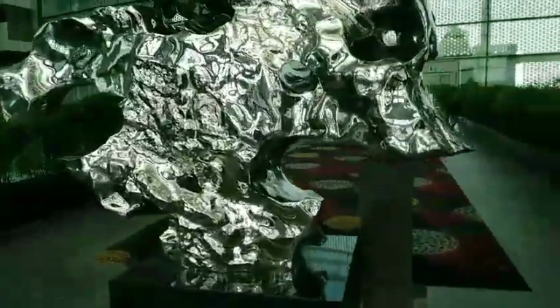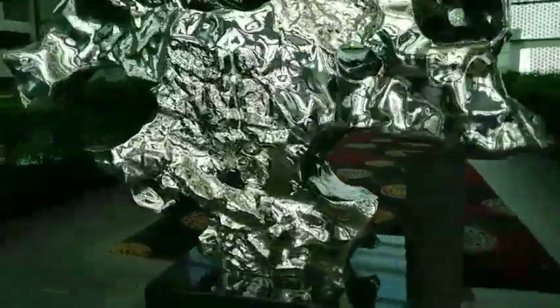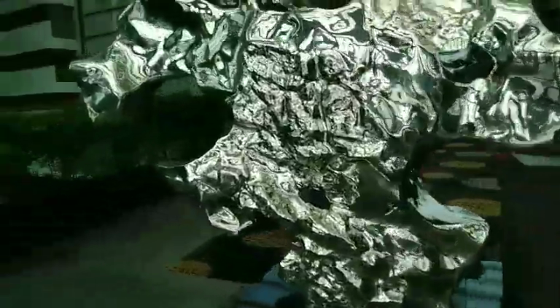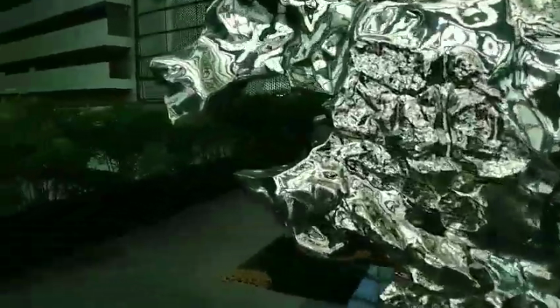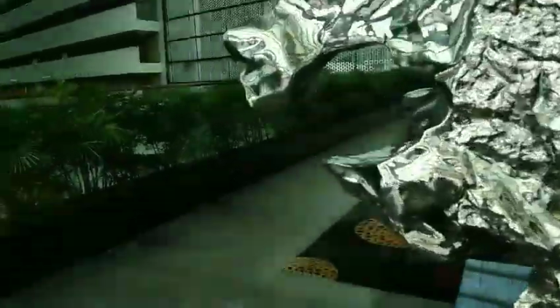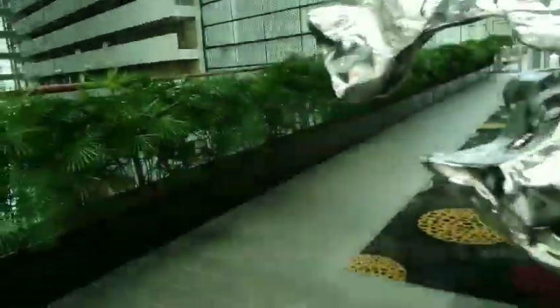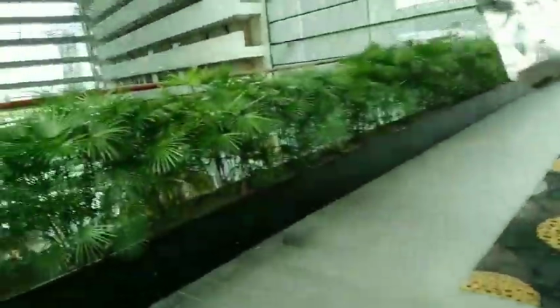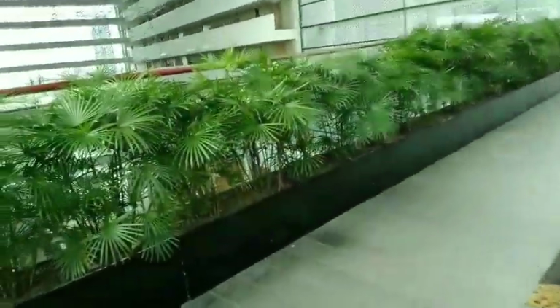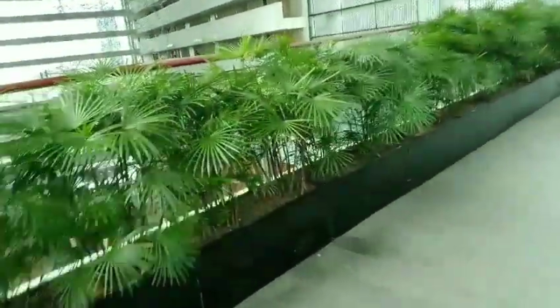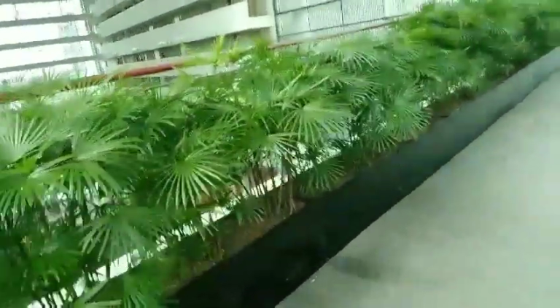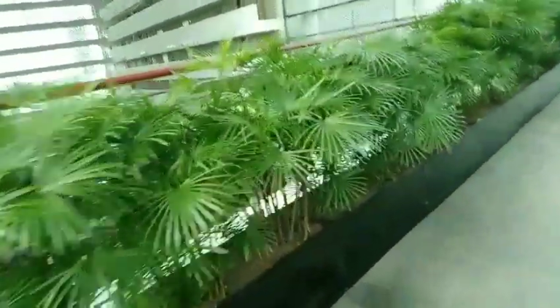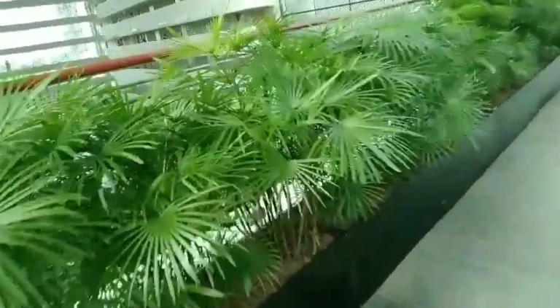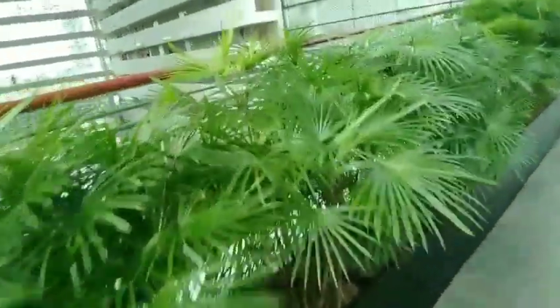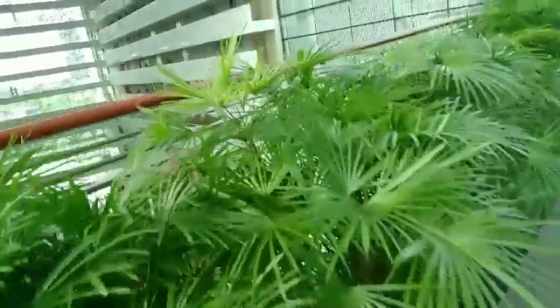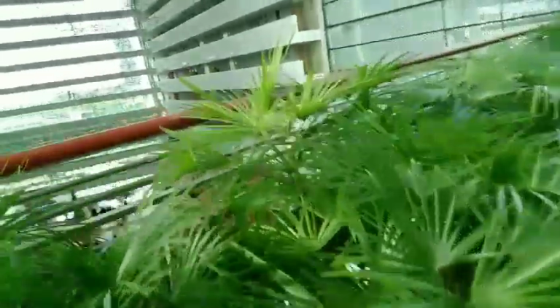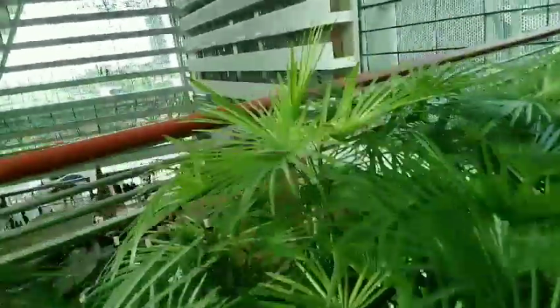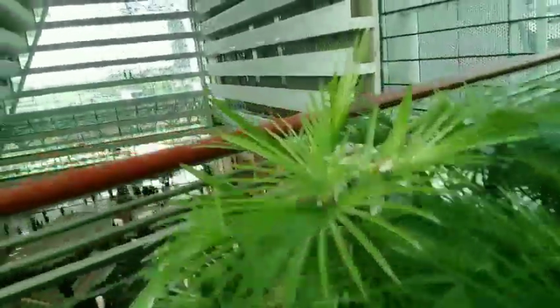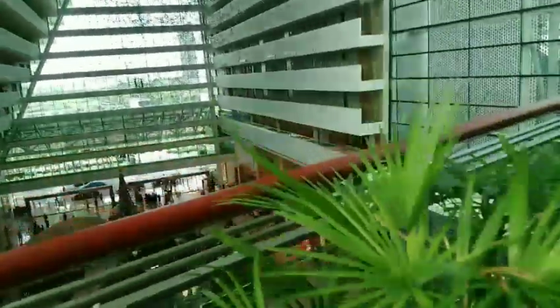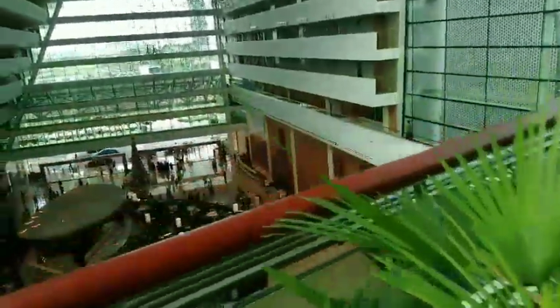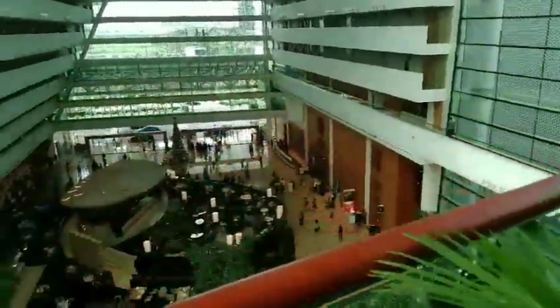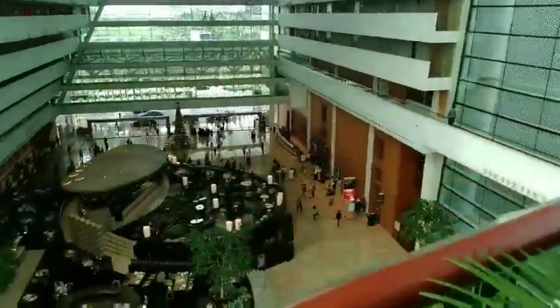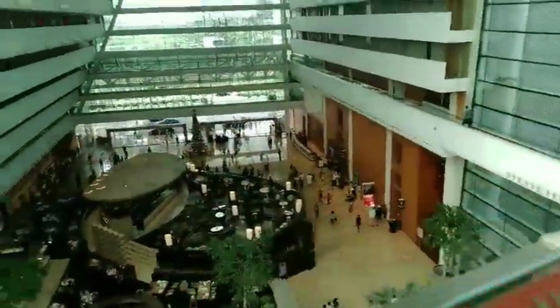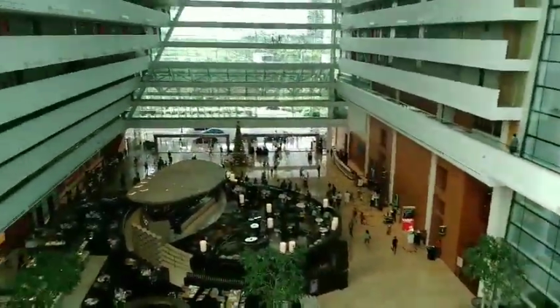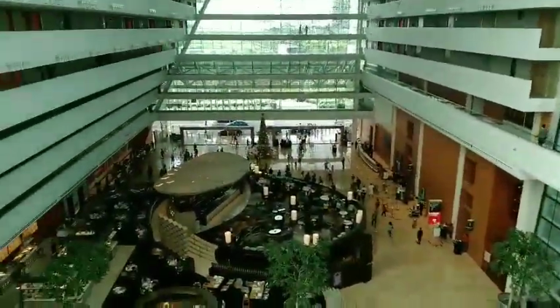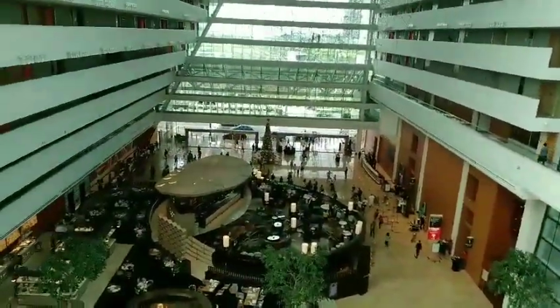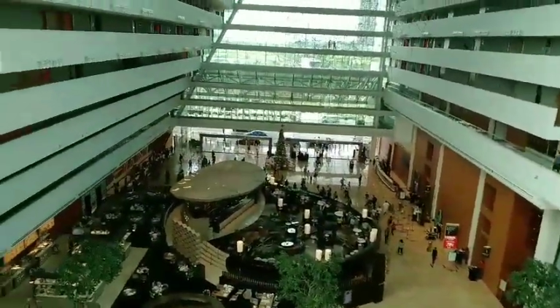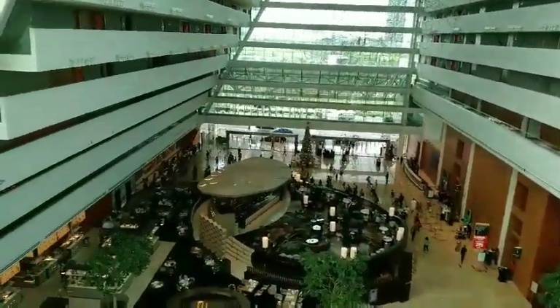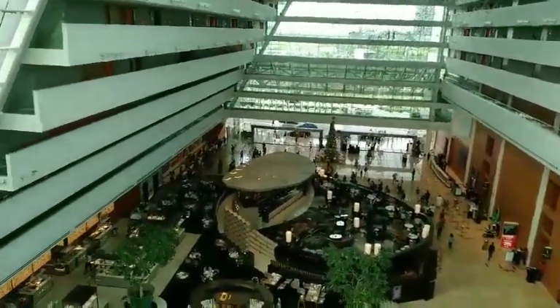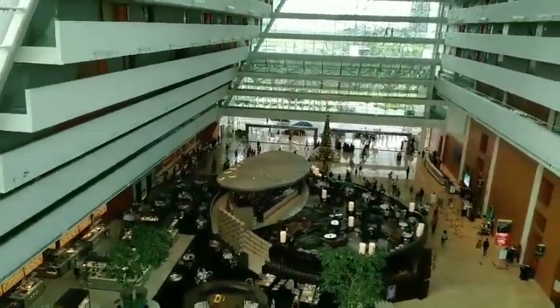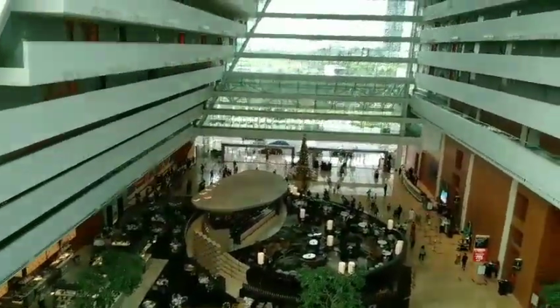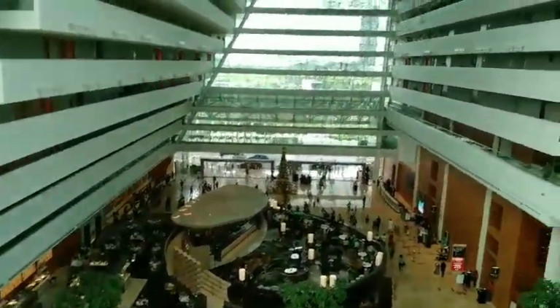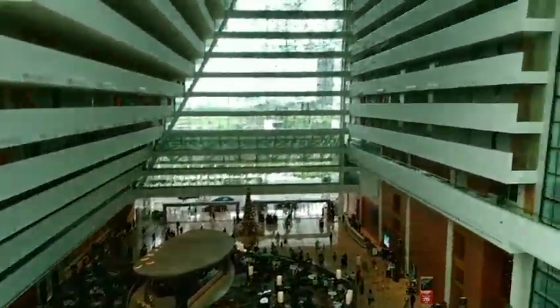So we can take the elevator here — let's go inside.